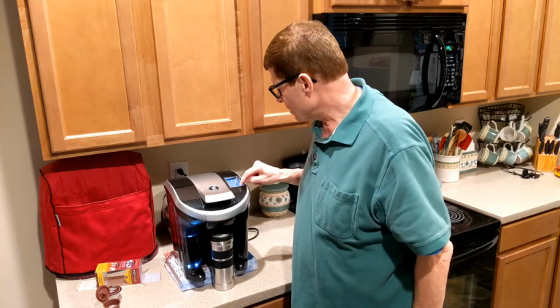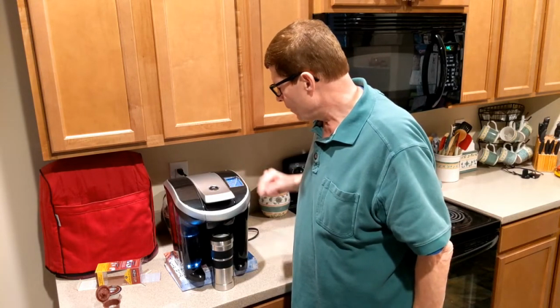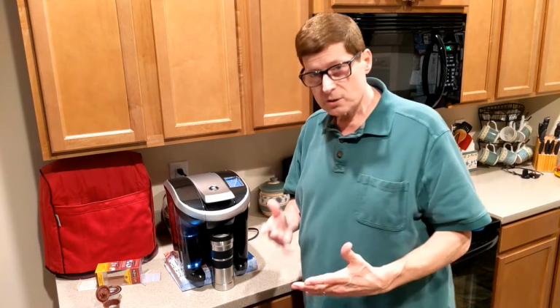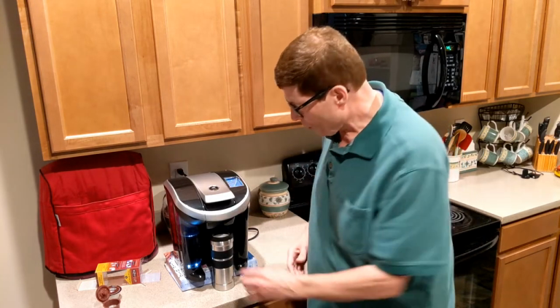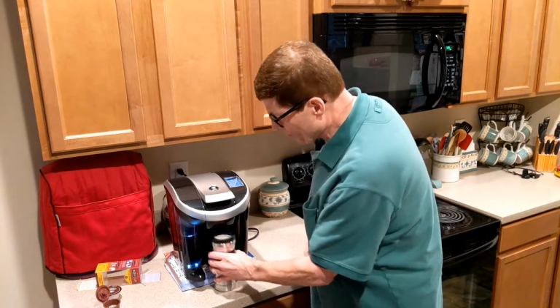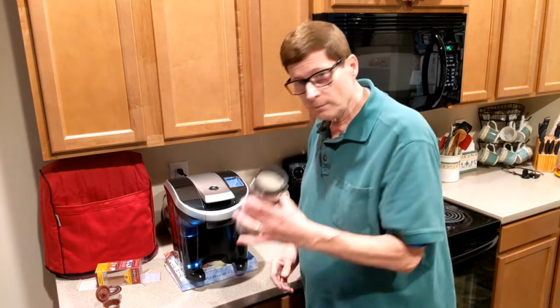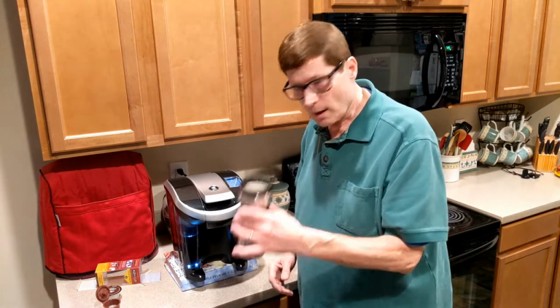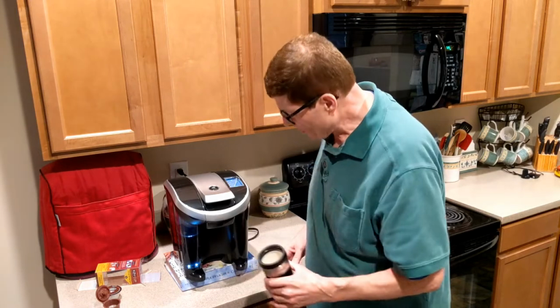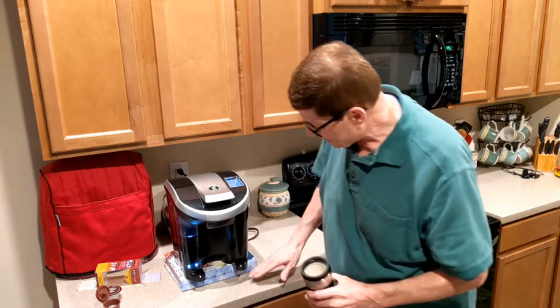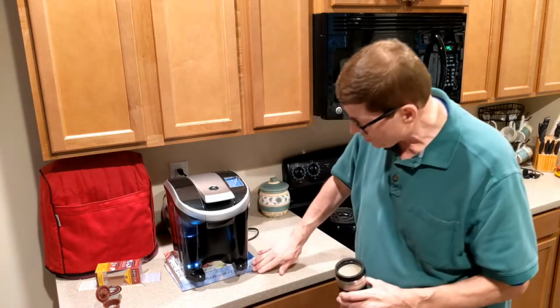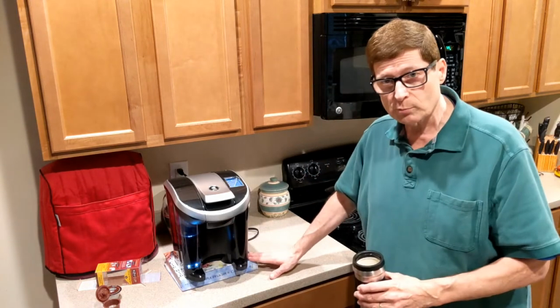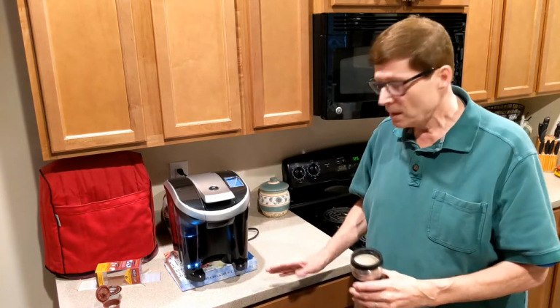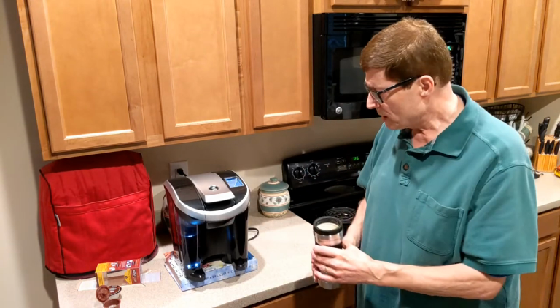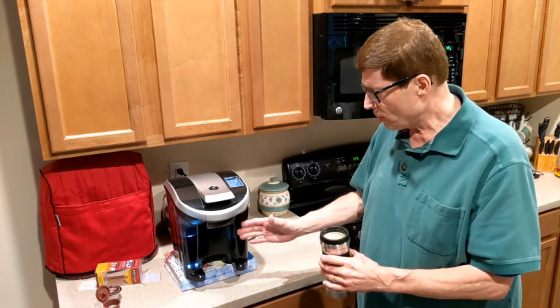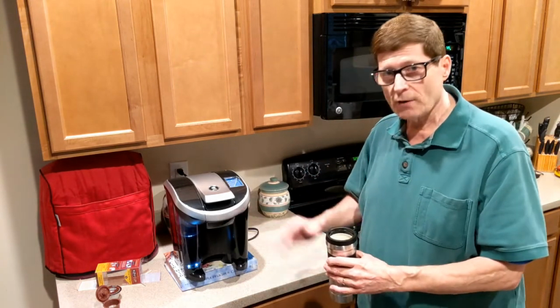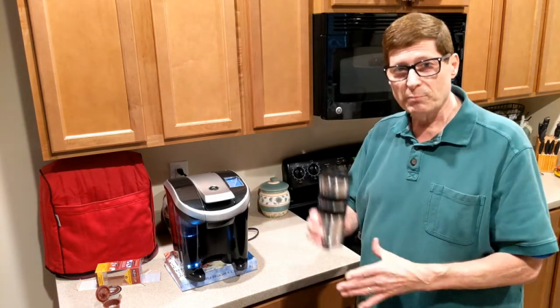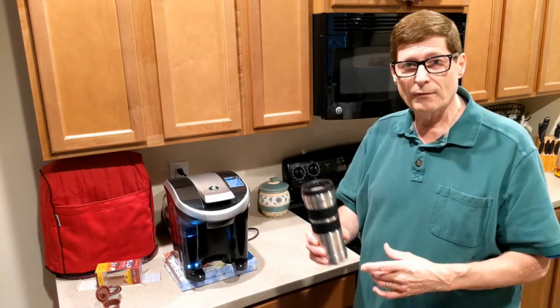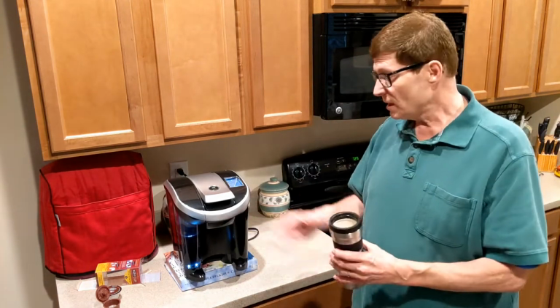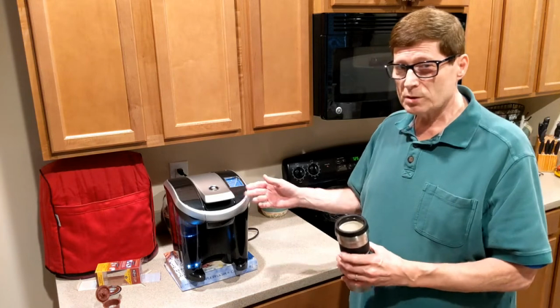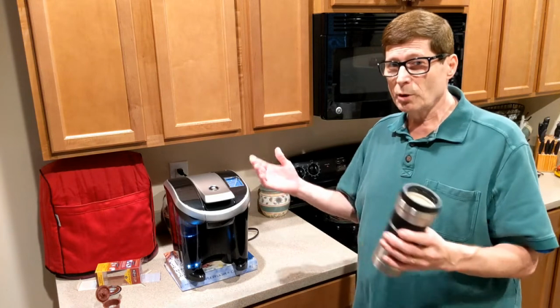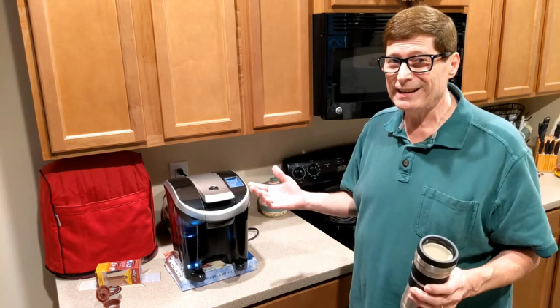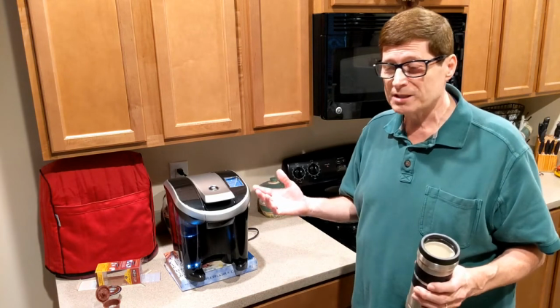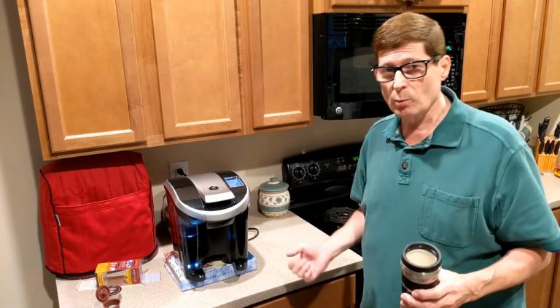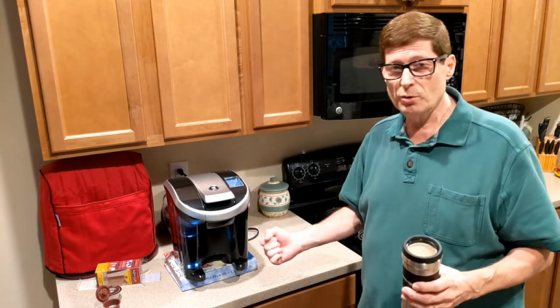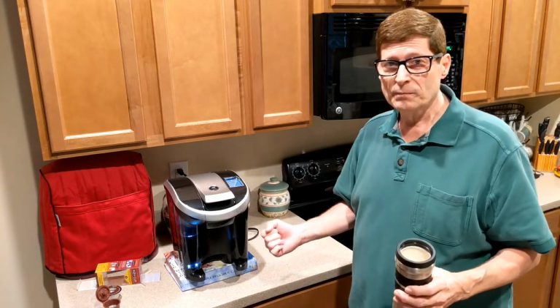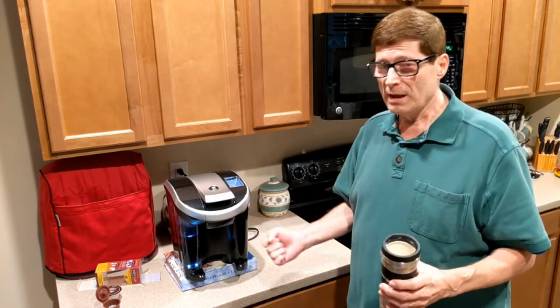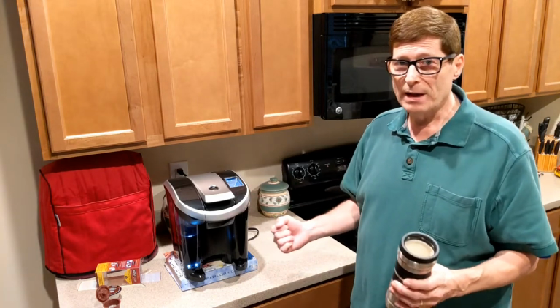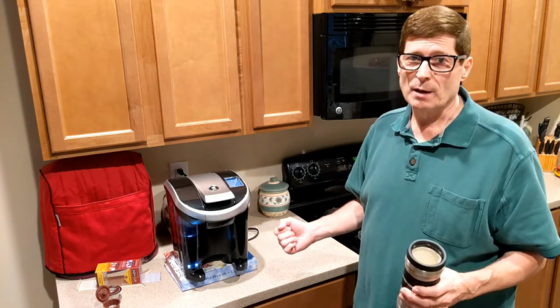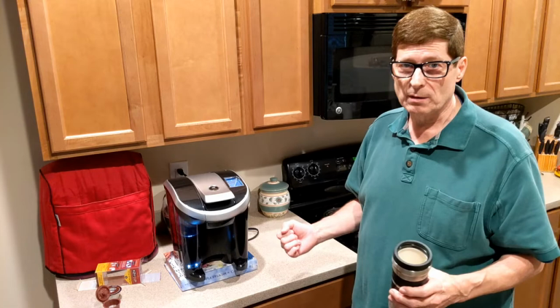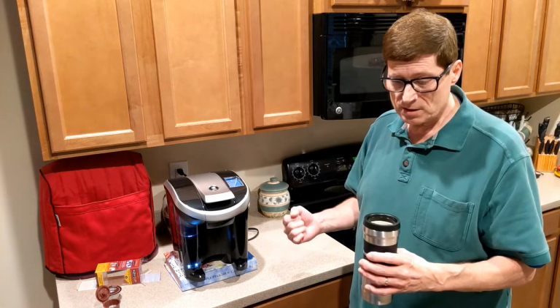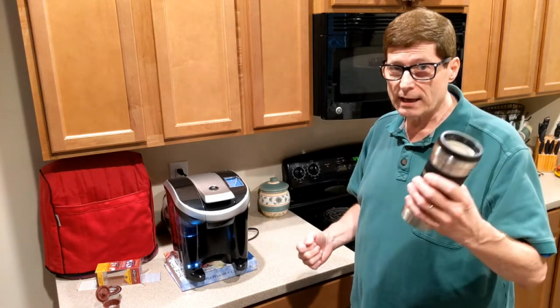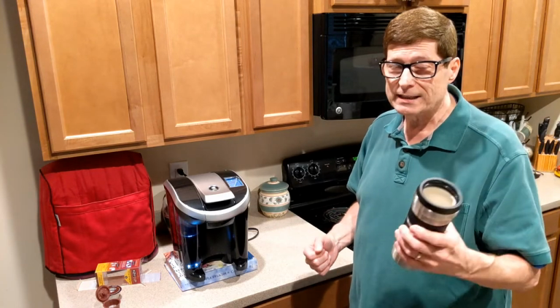We'll set this for 12 ounces, which is what we normally do. For our travel mug, I had to set it on a cookbook because the Vue machine itself wasn't tall enough. This thing supposedly will do up to 18 ounces, but you can't get an 18-ounce travel mug under there.